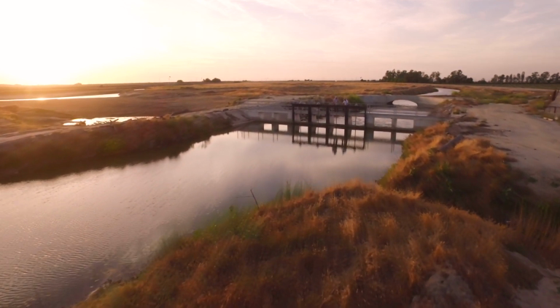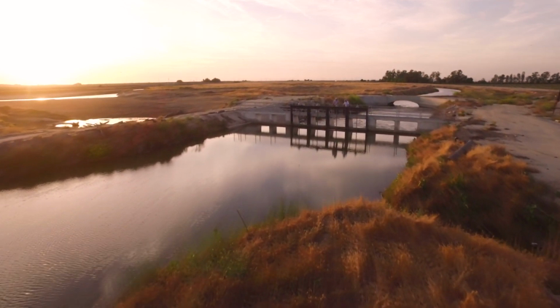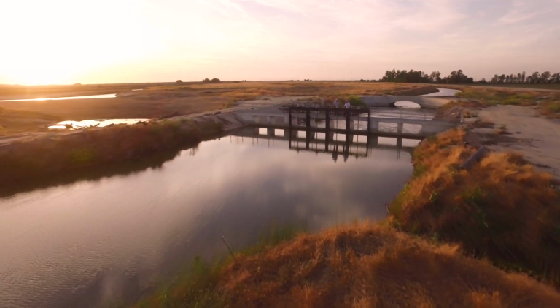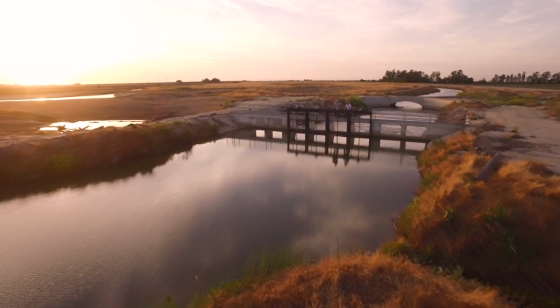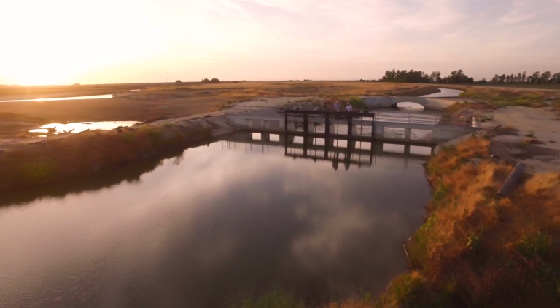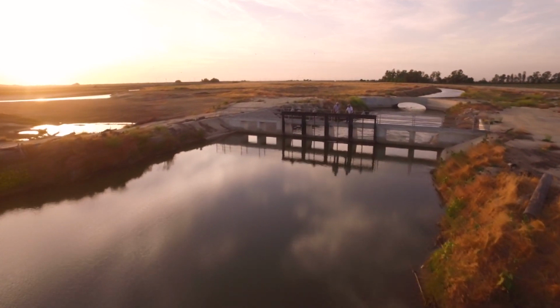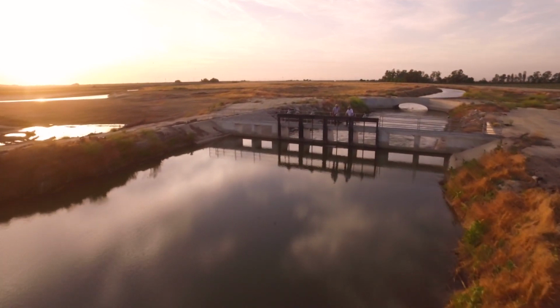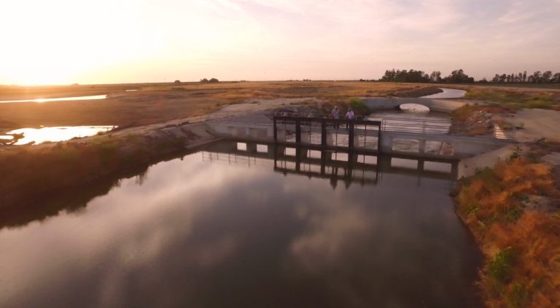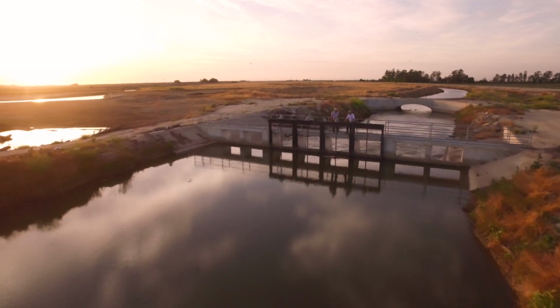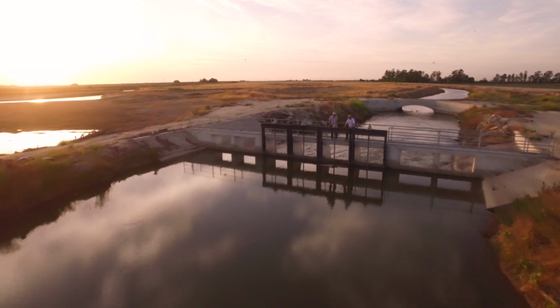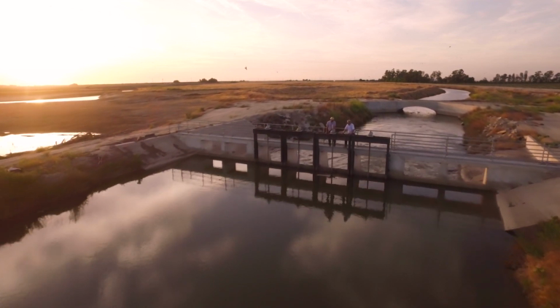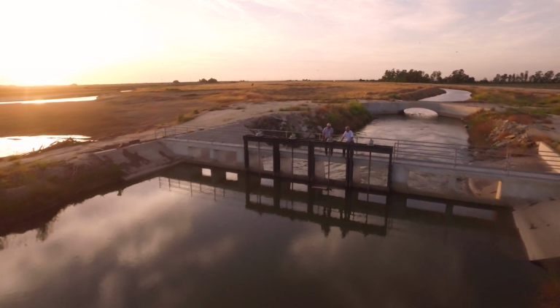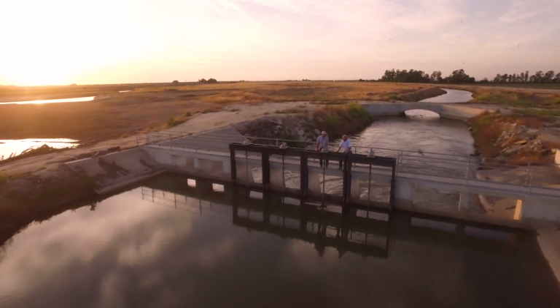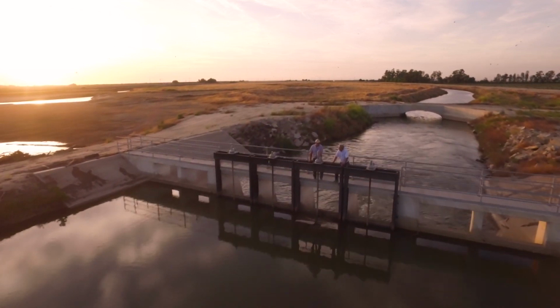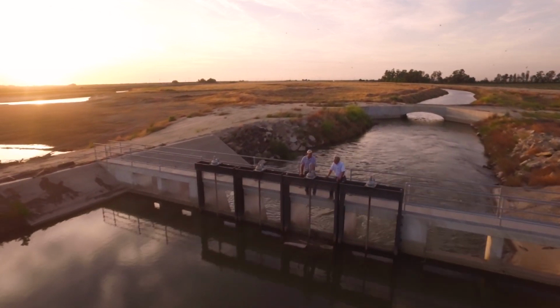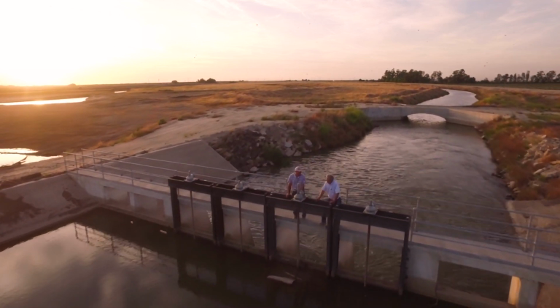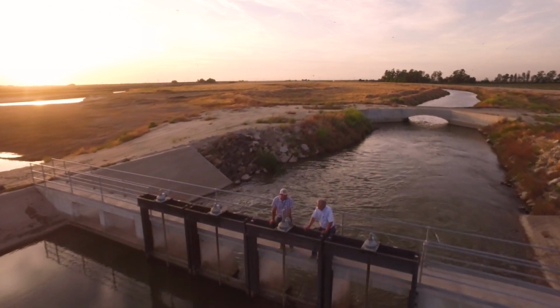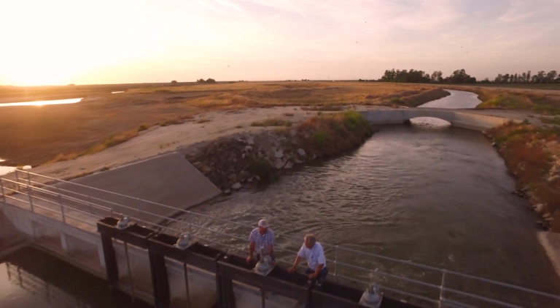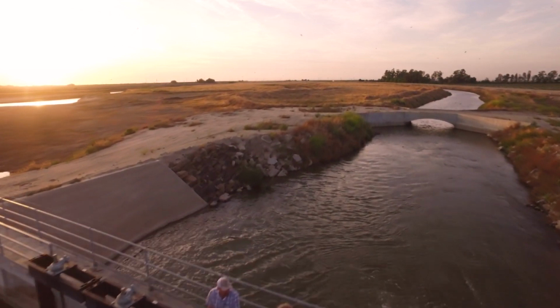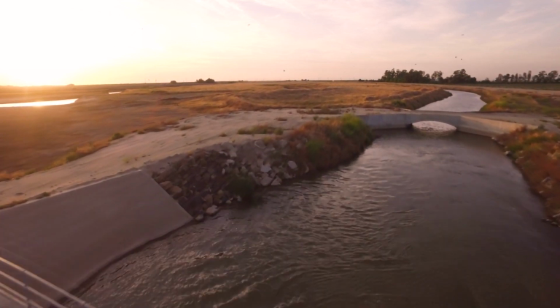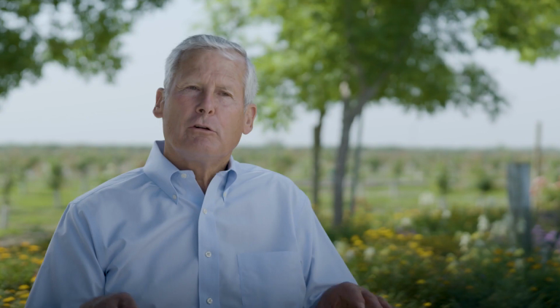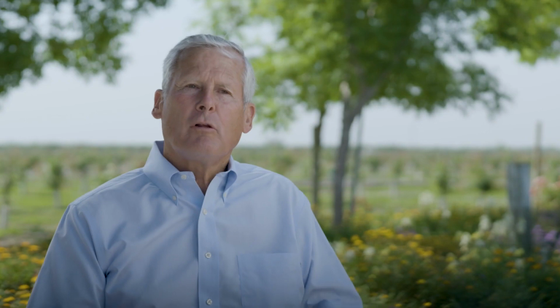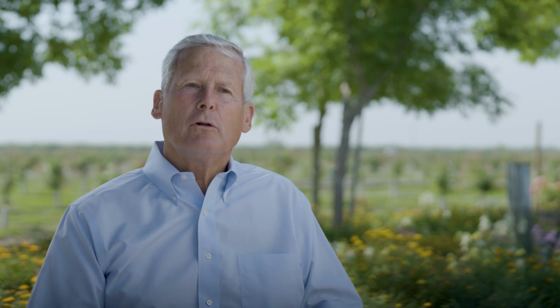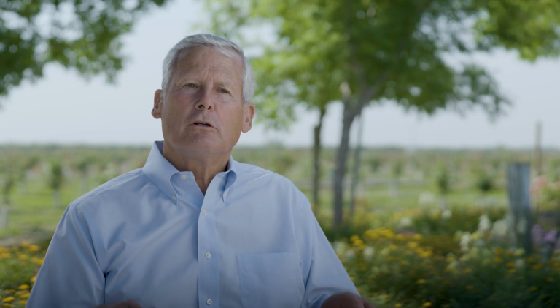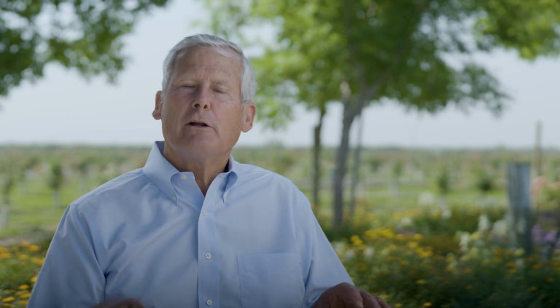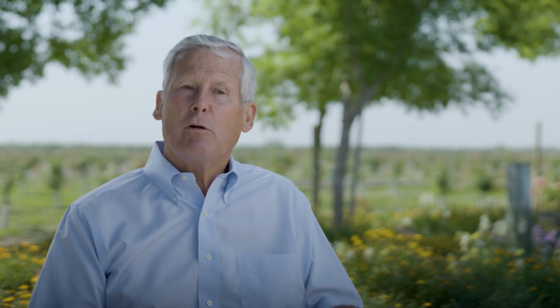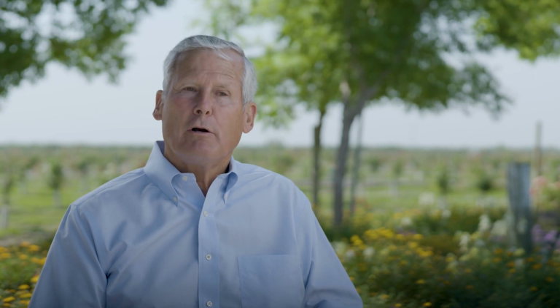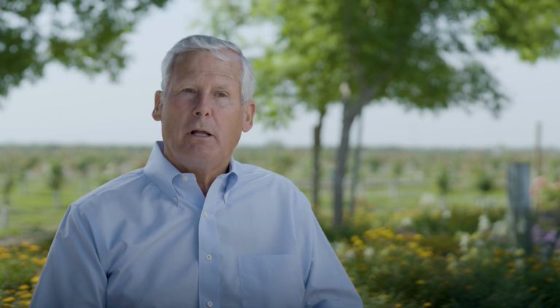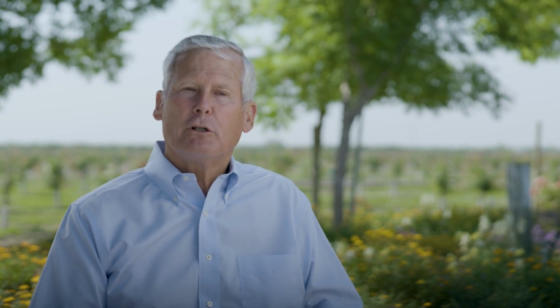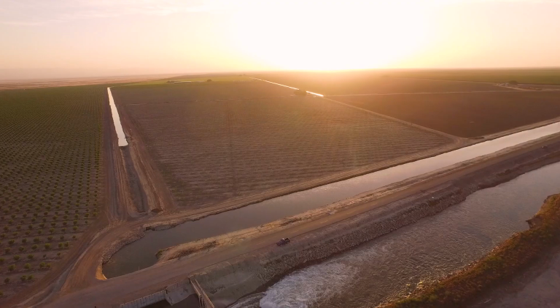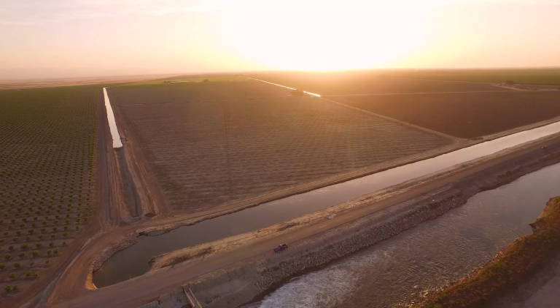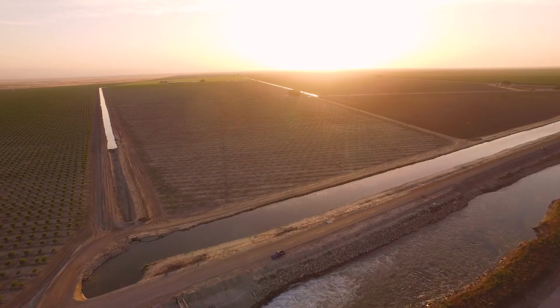Years ago, before dams were in this area, the water would come down, it would flood the ground, and the water would go back down through the soil to the underground water supply, which is below our feet here.